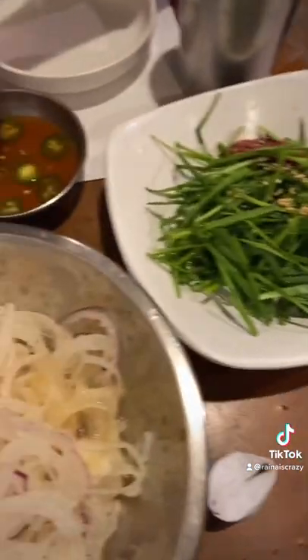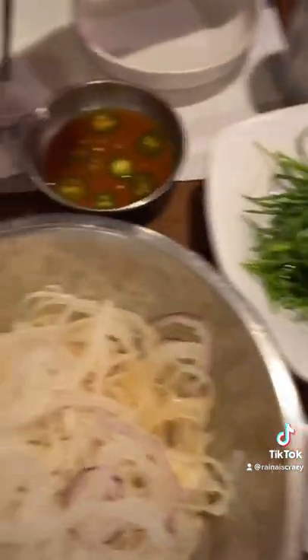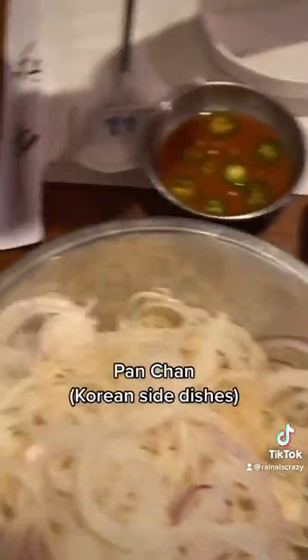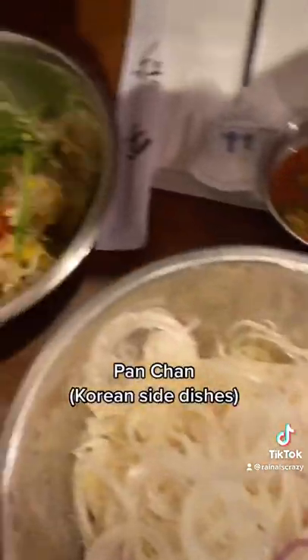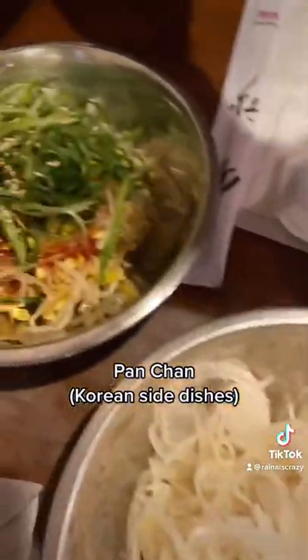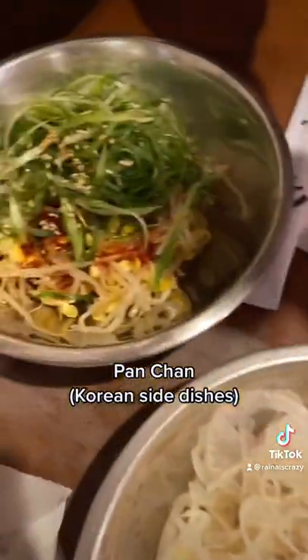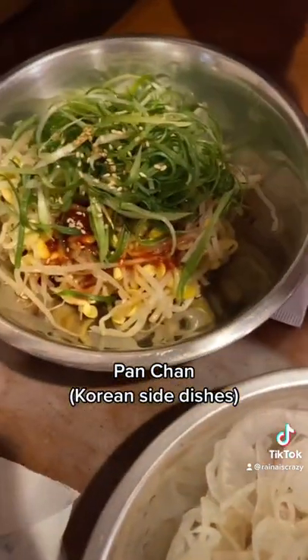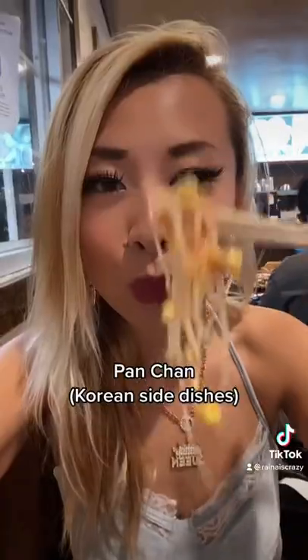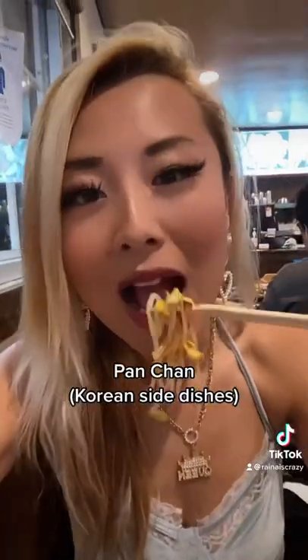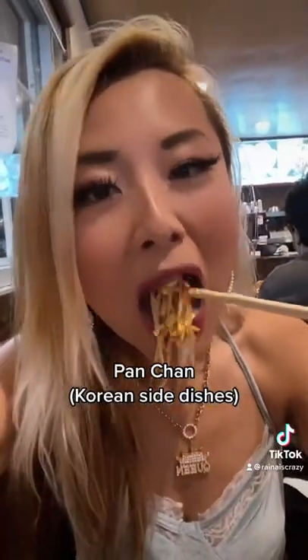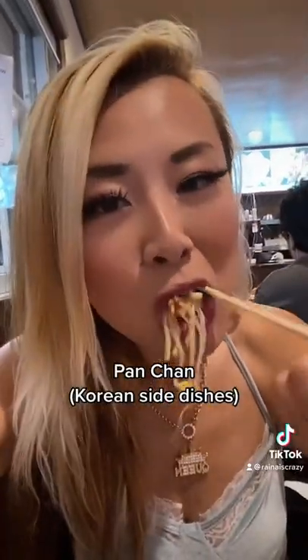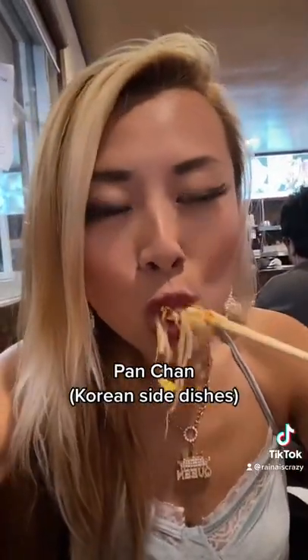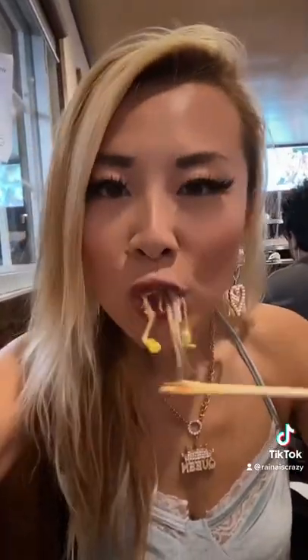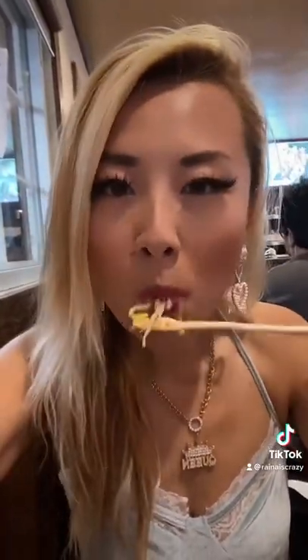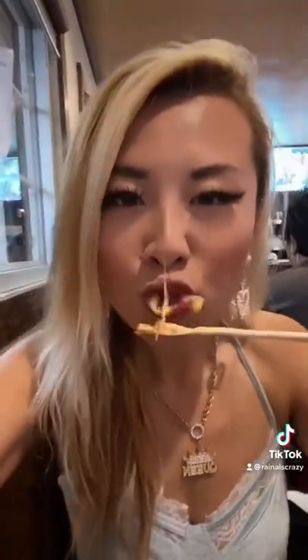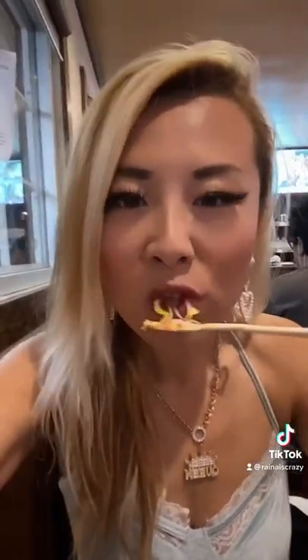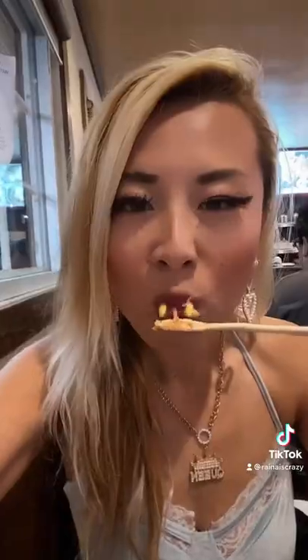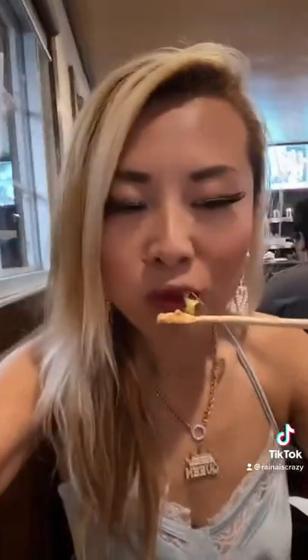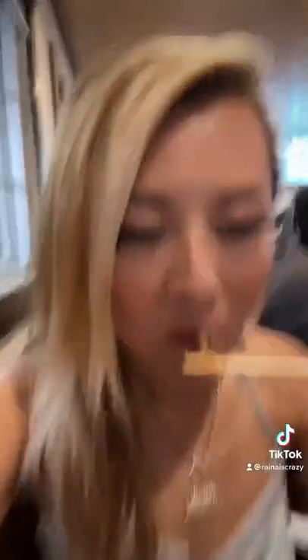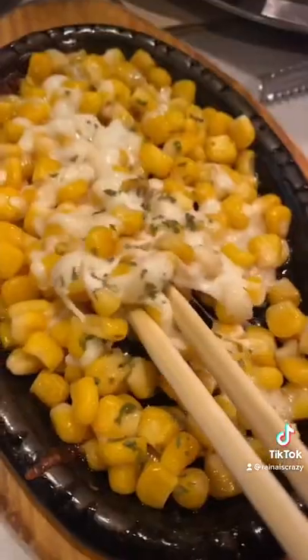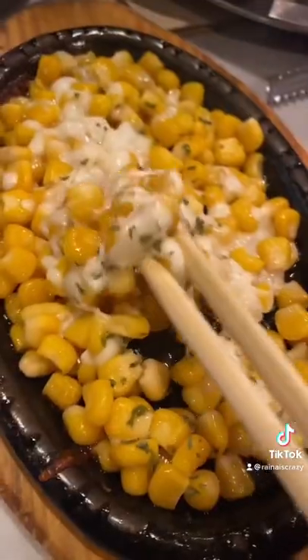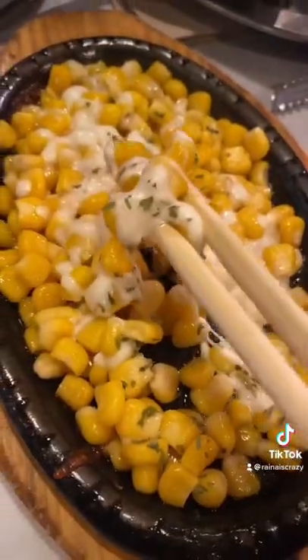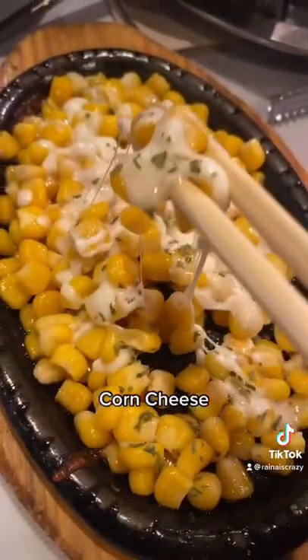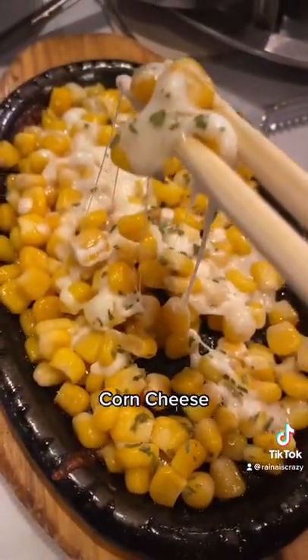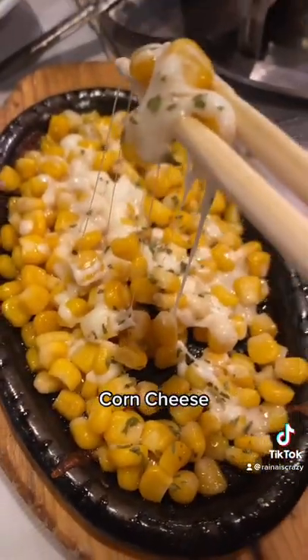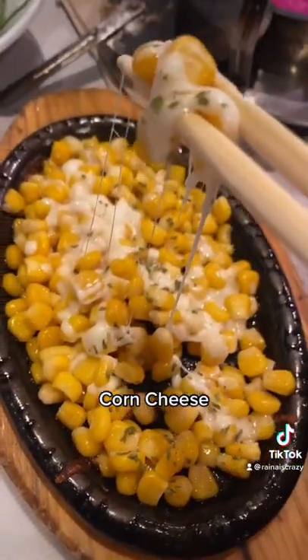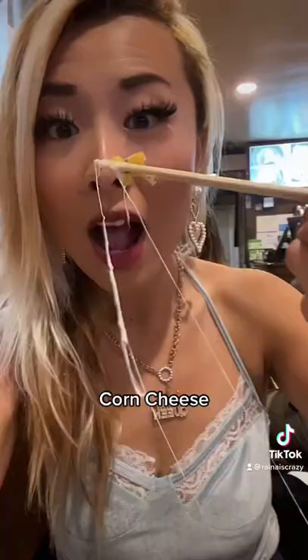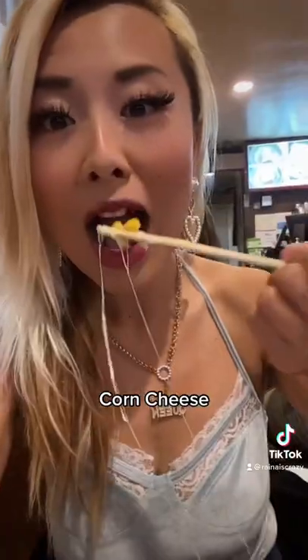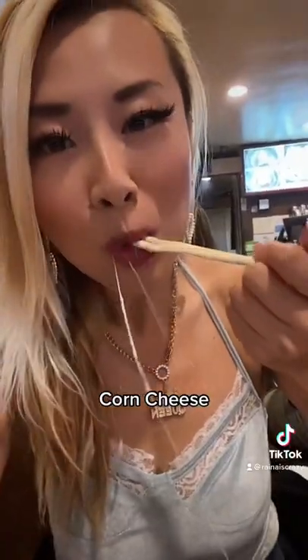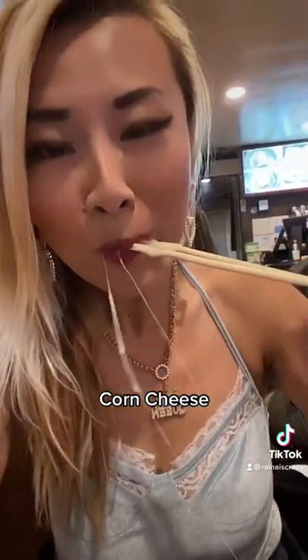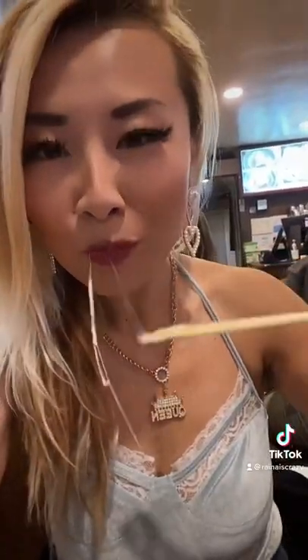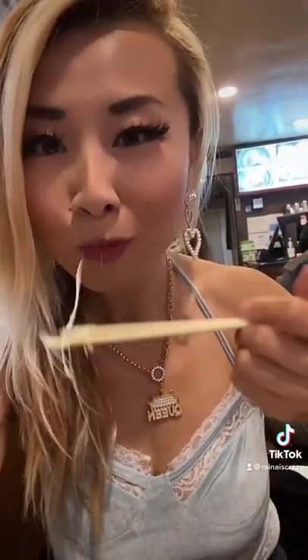Started the meal off with some banchan, which are Korean side dishes. I love this bean sprout dish — it was so good. Then we had some of their corn cheese; it was so buttery and cheesy and such a good appetizer.